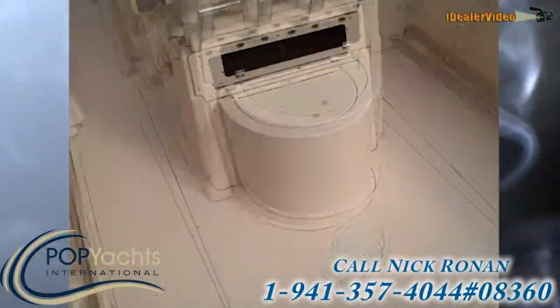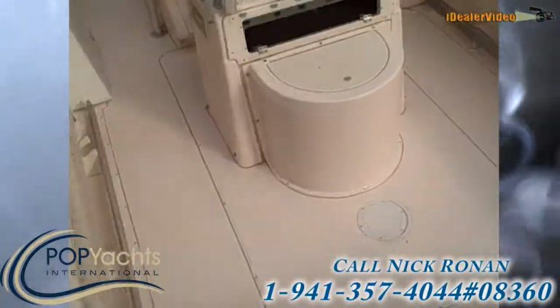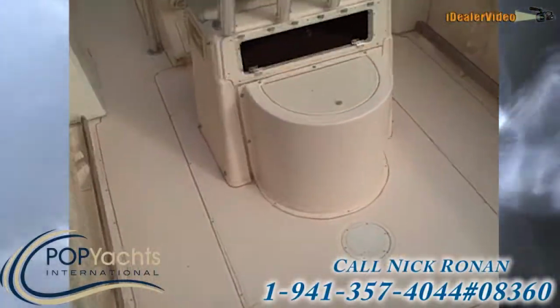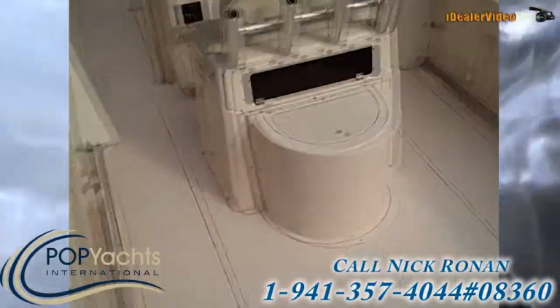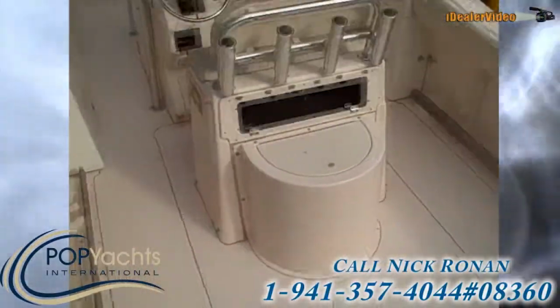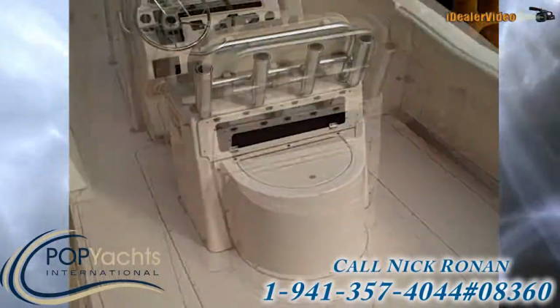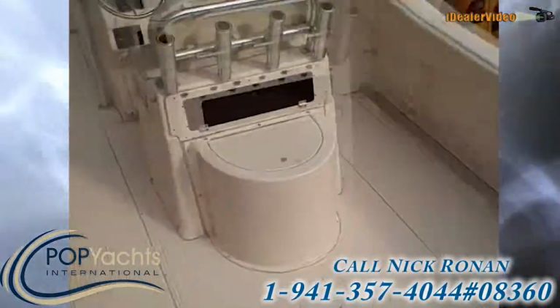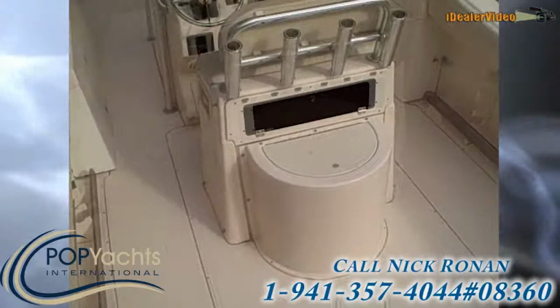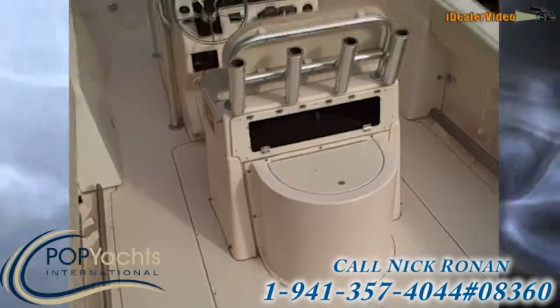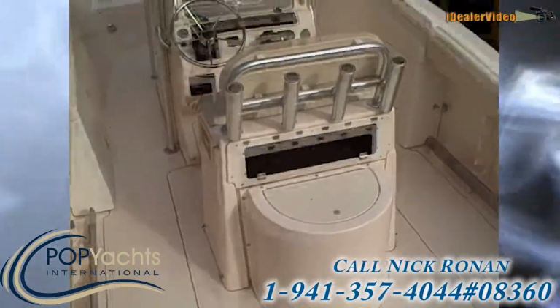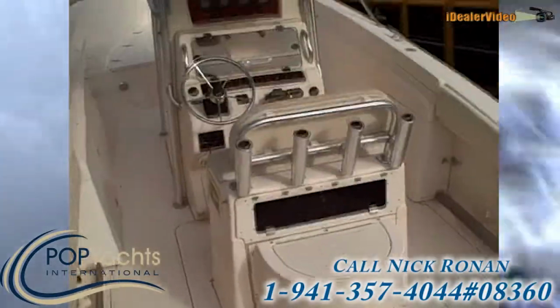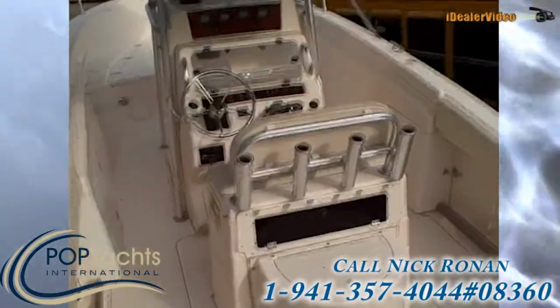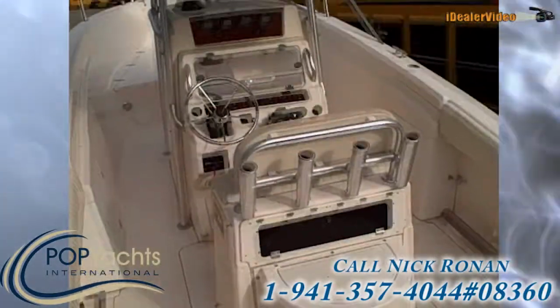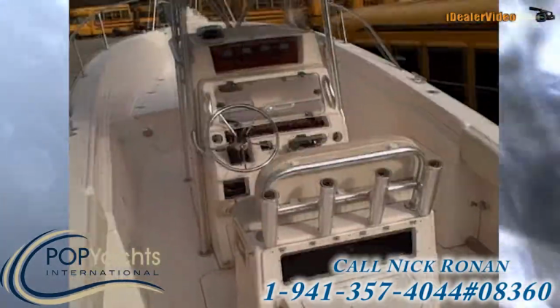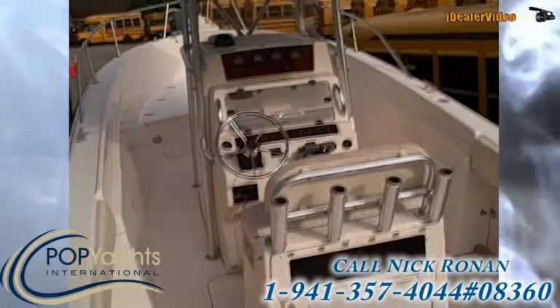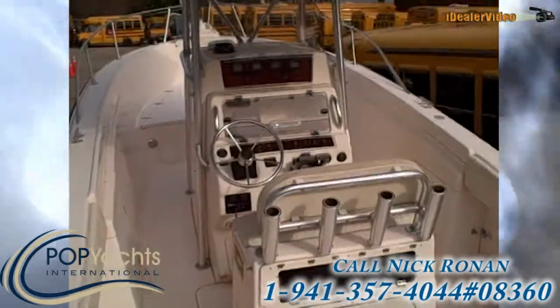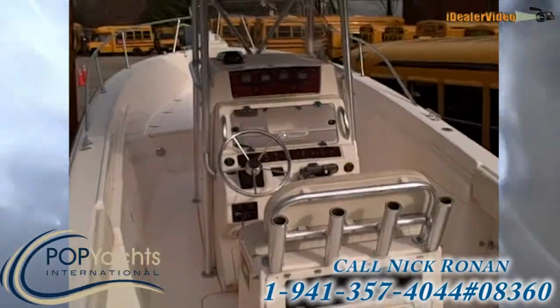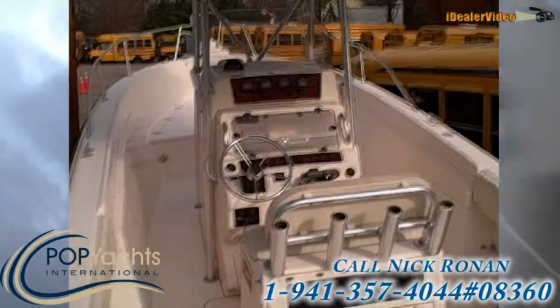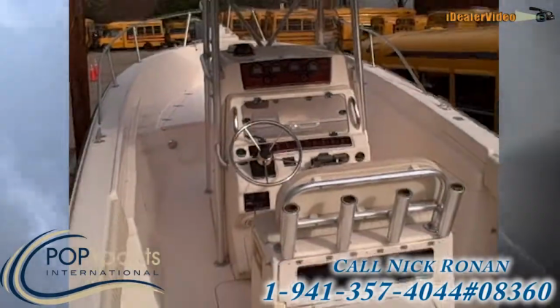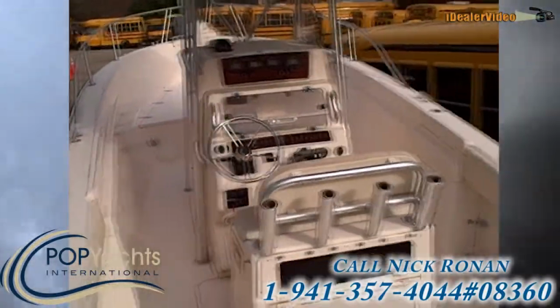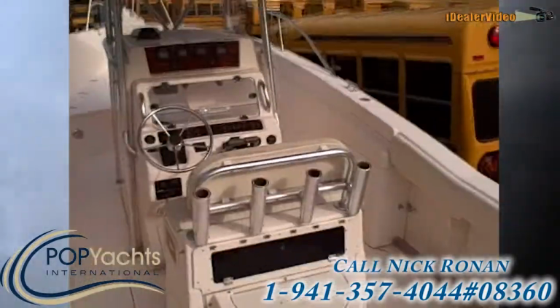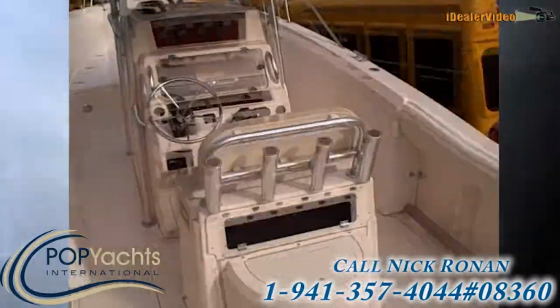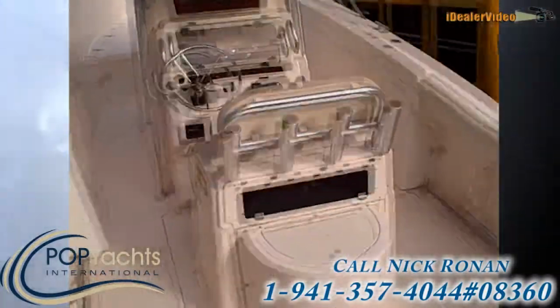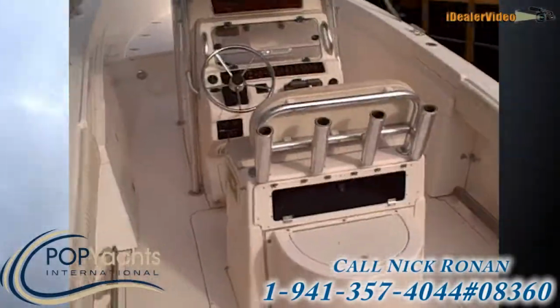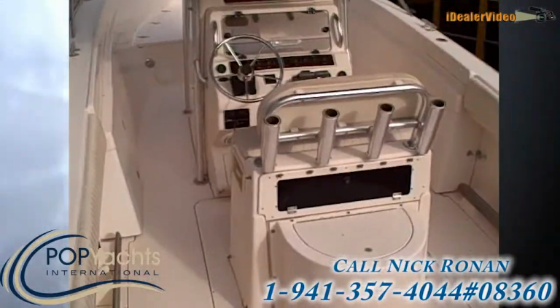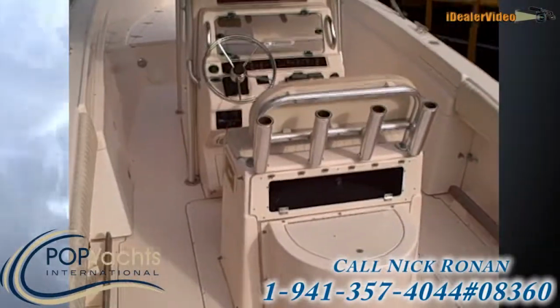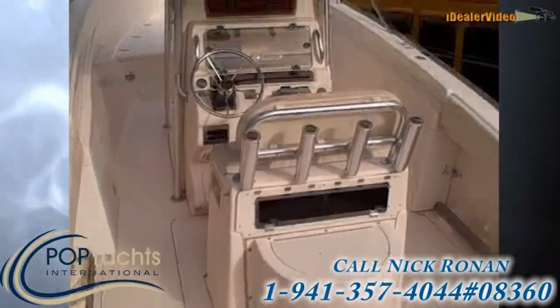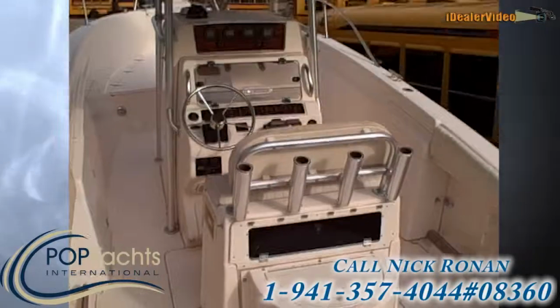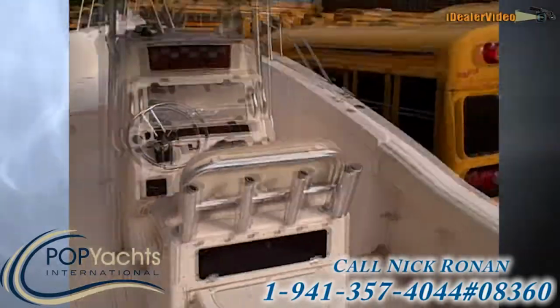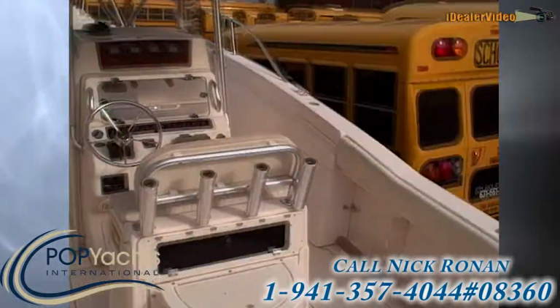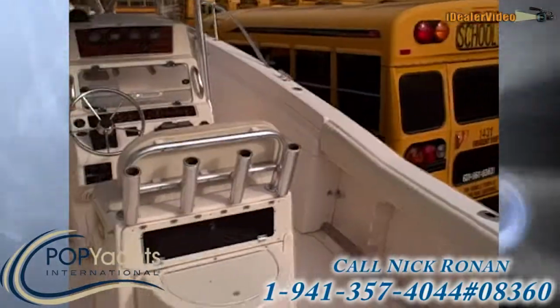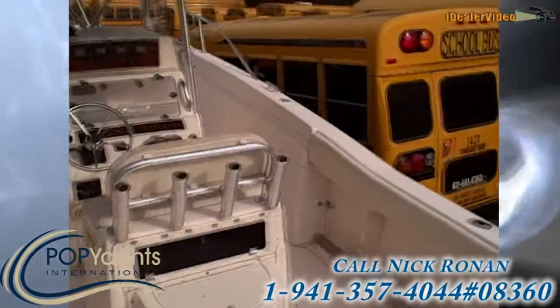This boat's in really nice shape. Everywhere you look, all the glass is solid. I don't see any signs of any kind of water intrusion or anything like that. It's really clean.